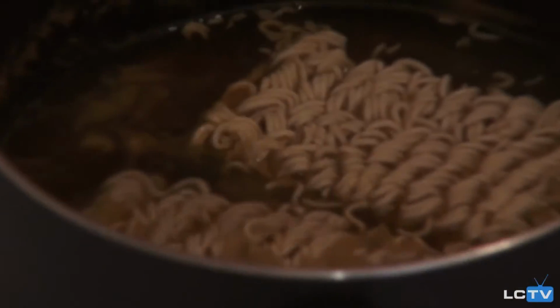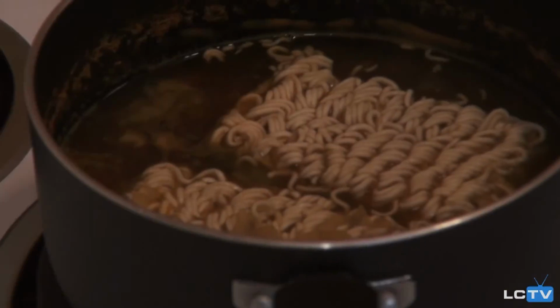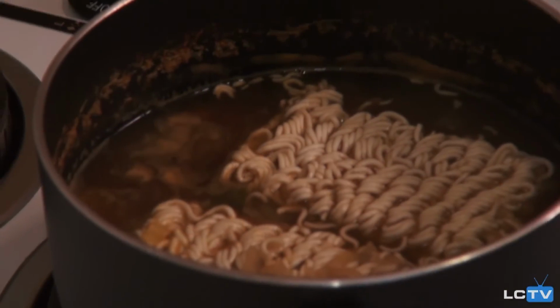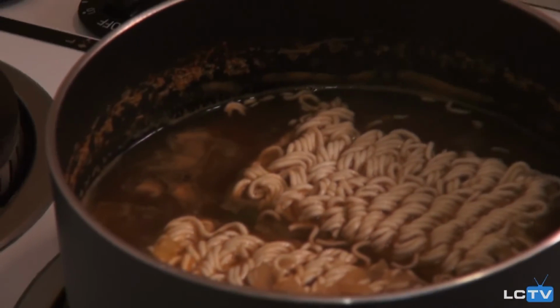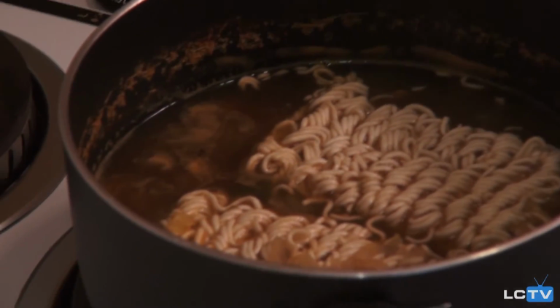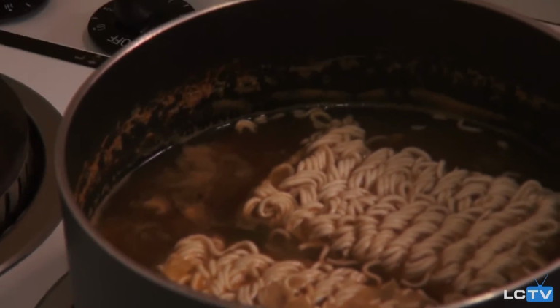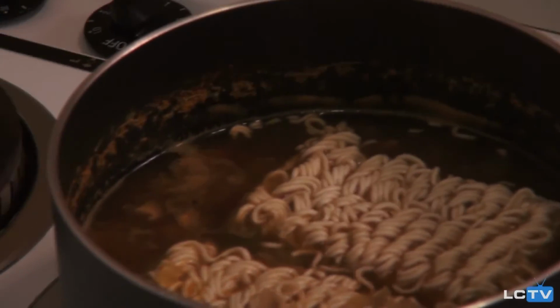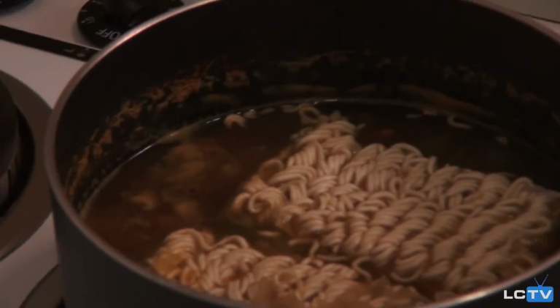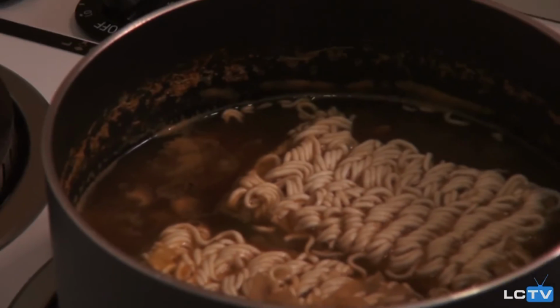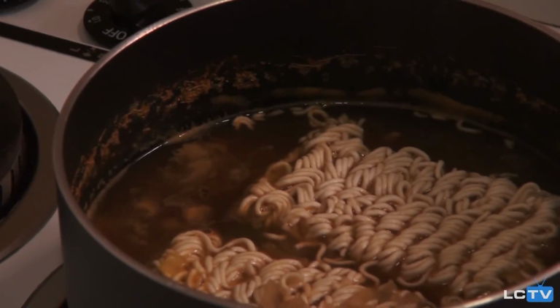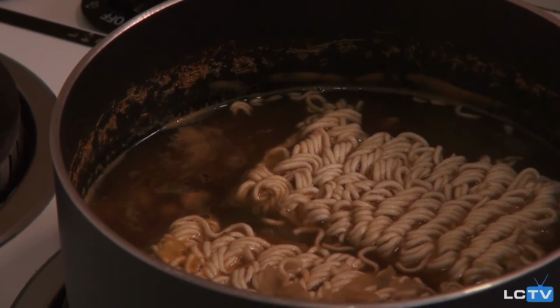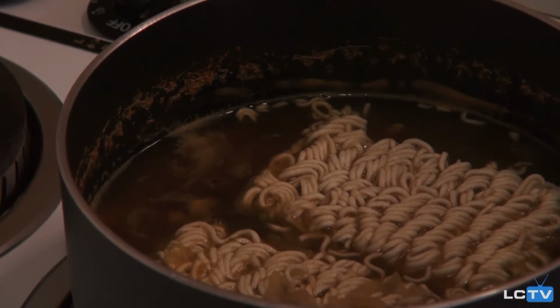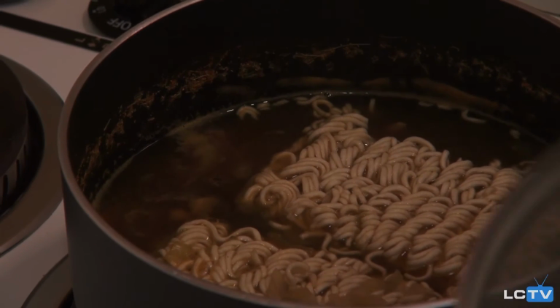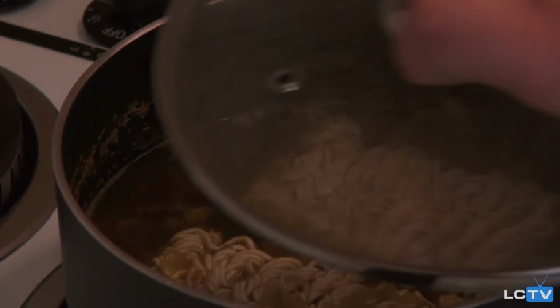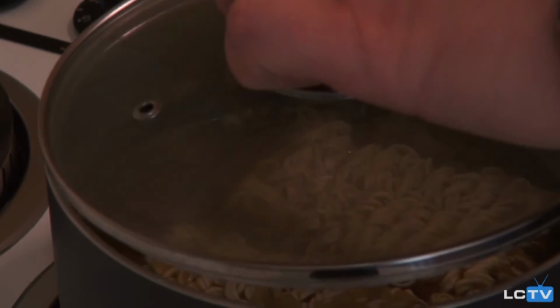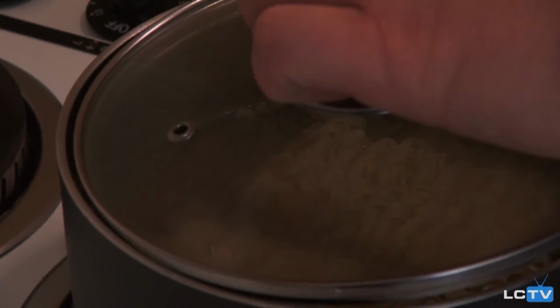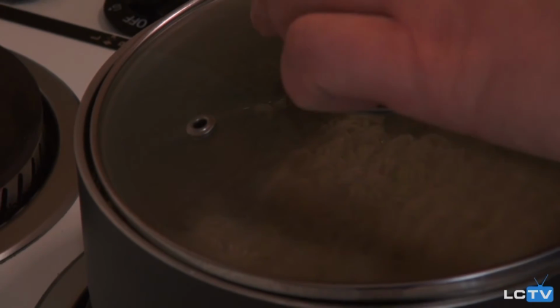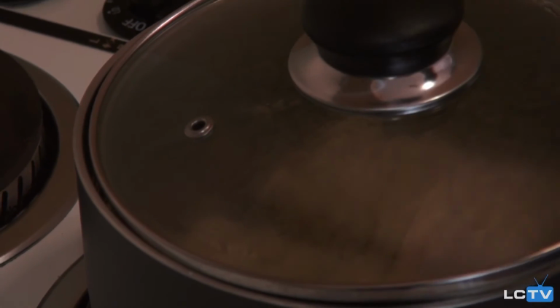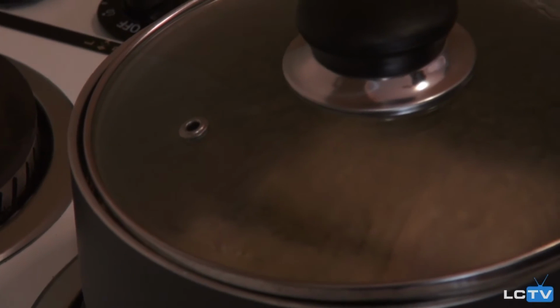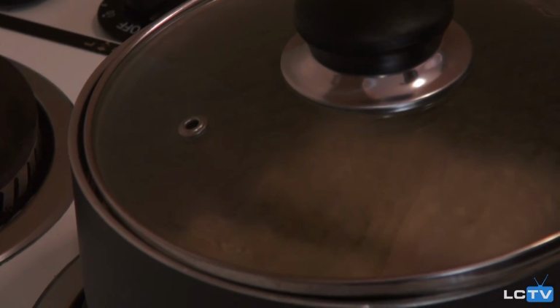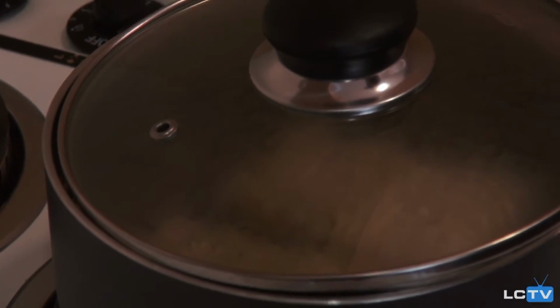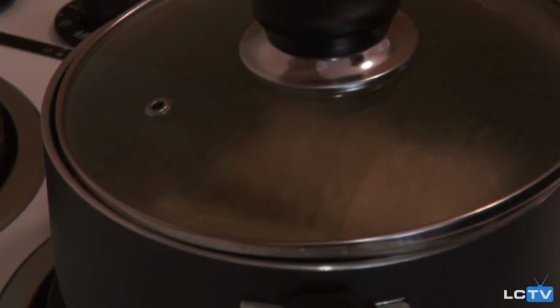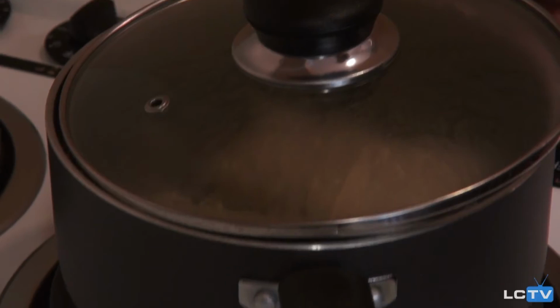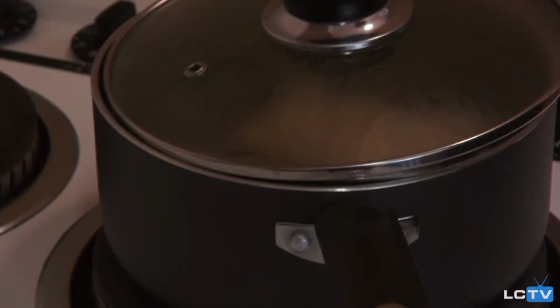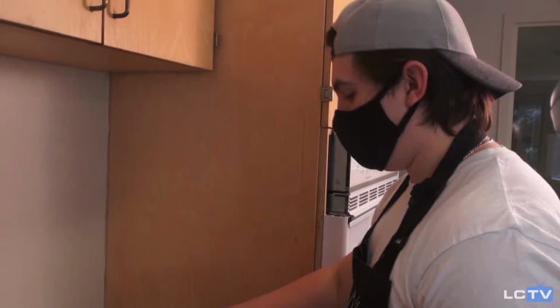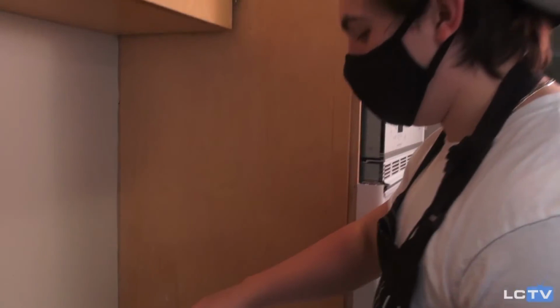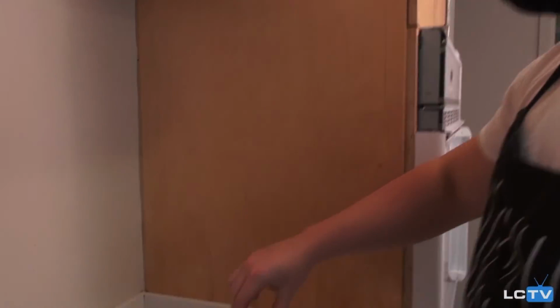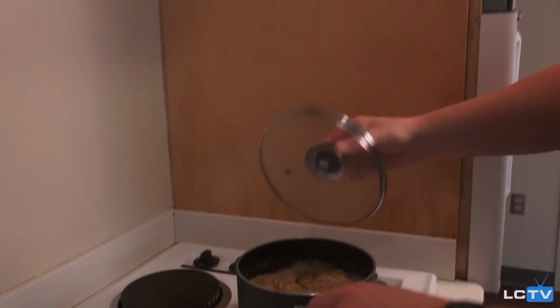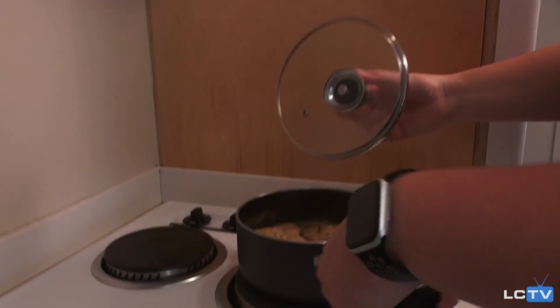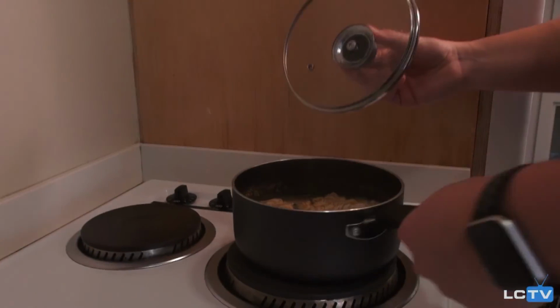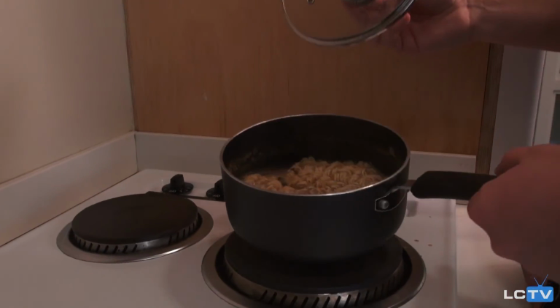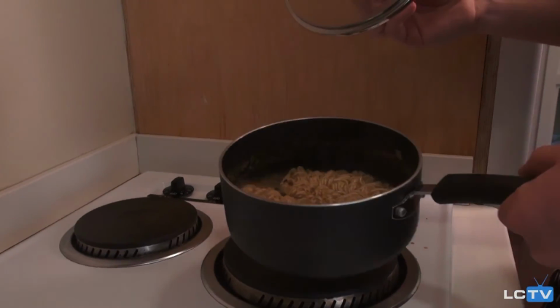We're going to let them sit for about two to three minutes. It's been three minutes and our soup is looking good.